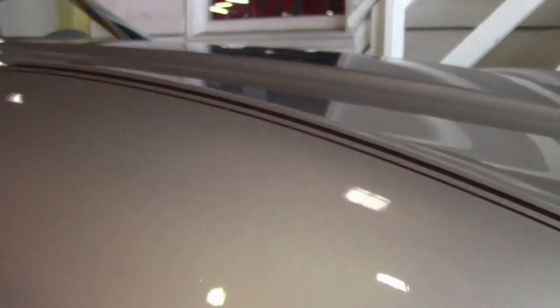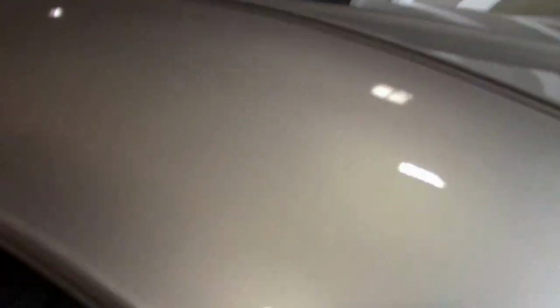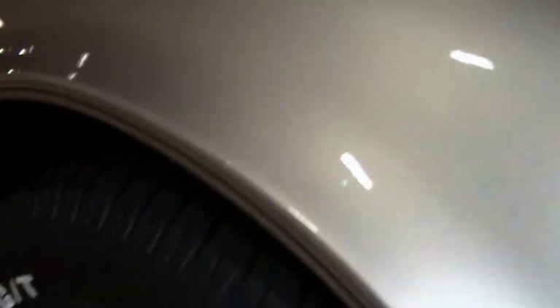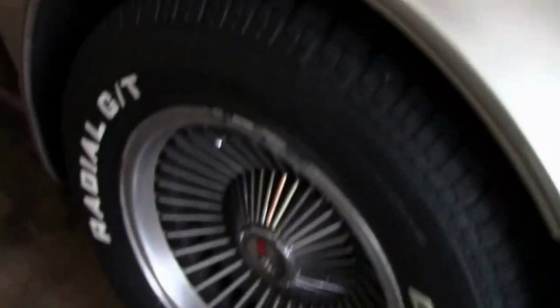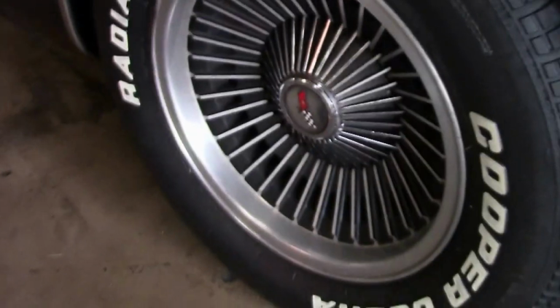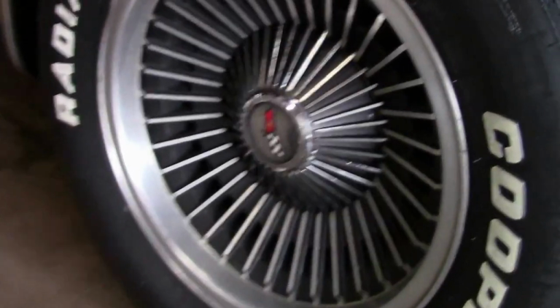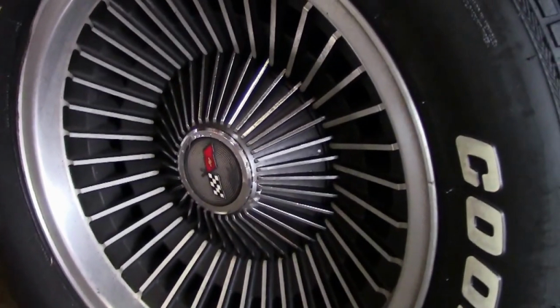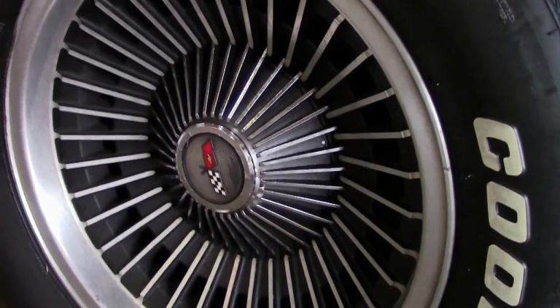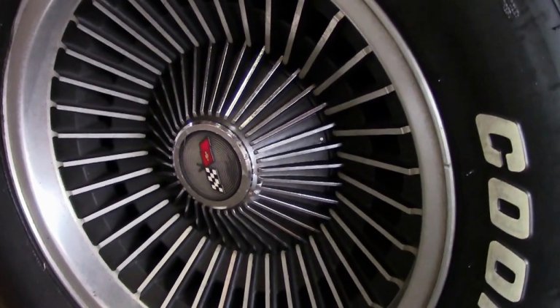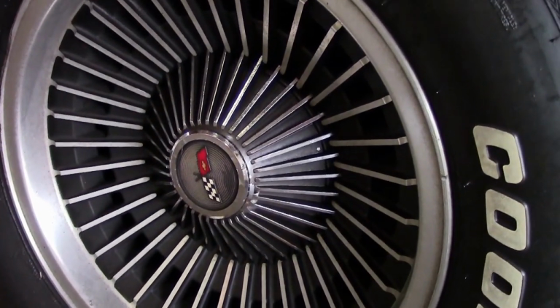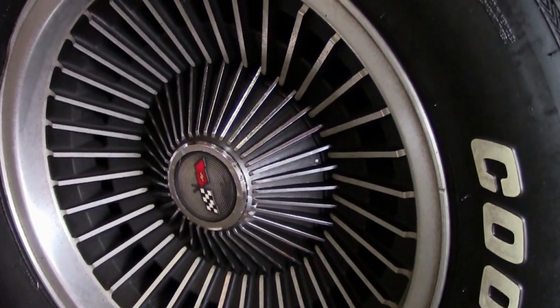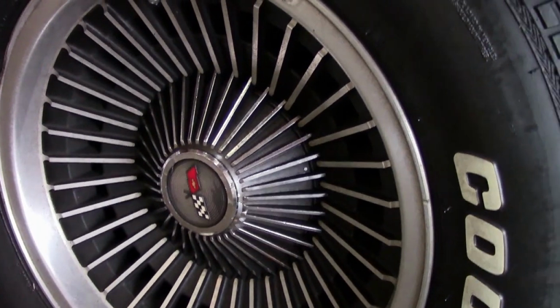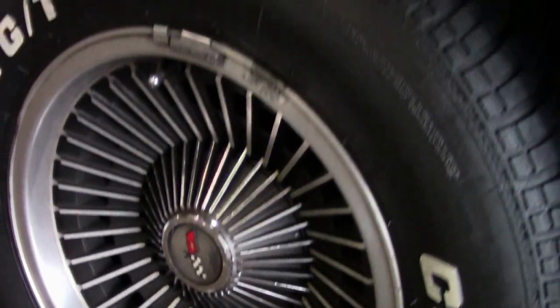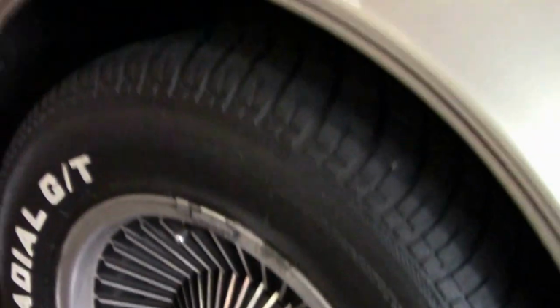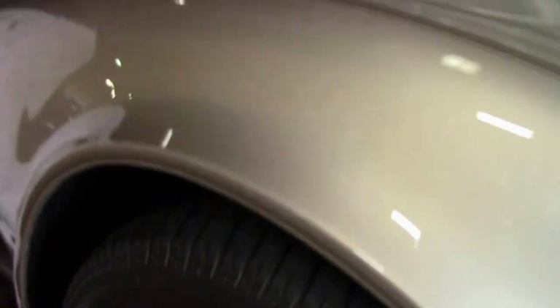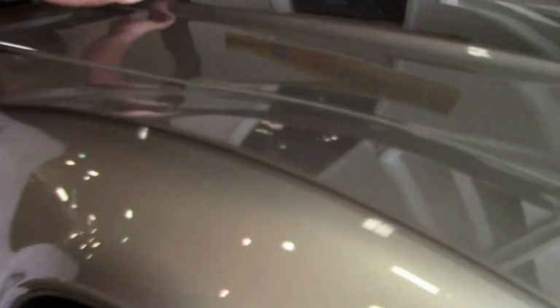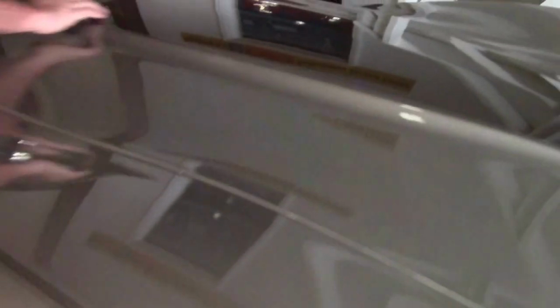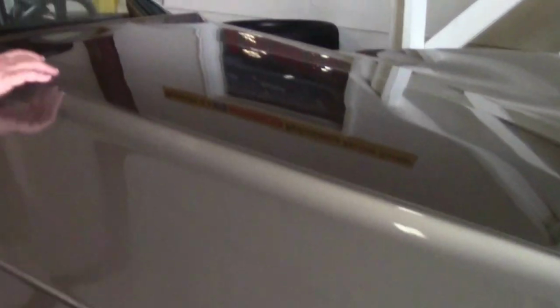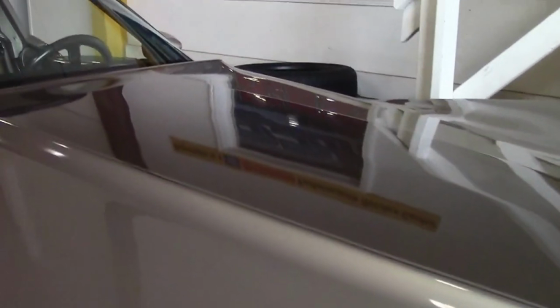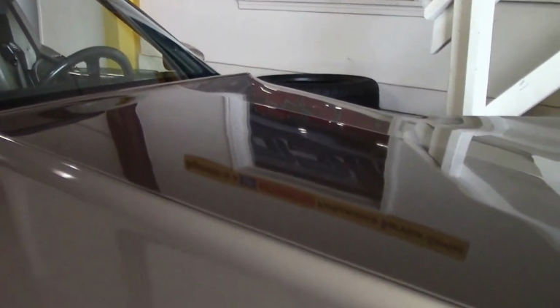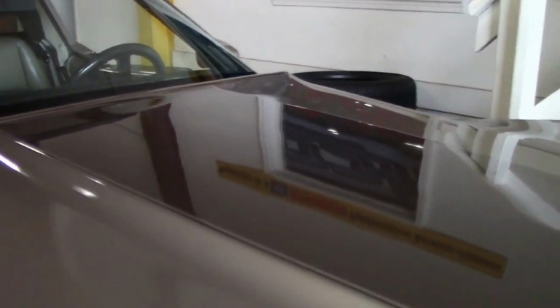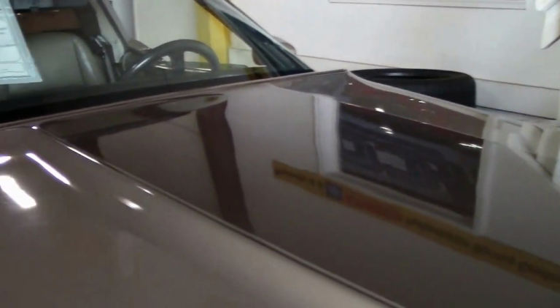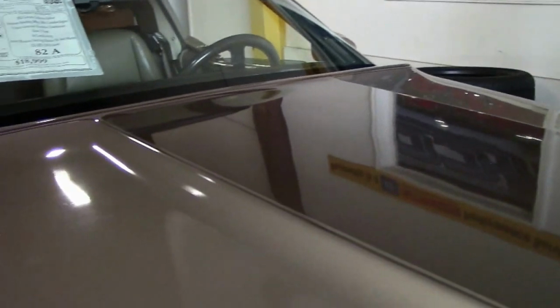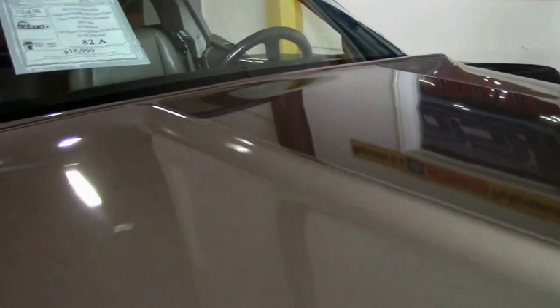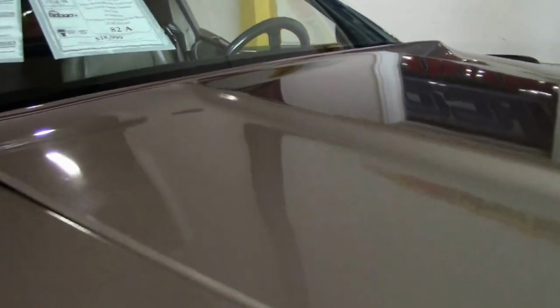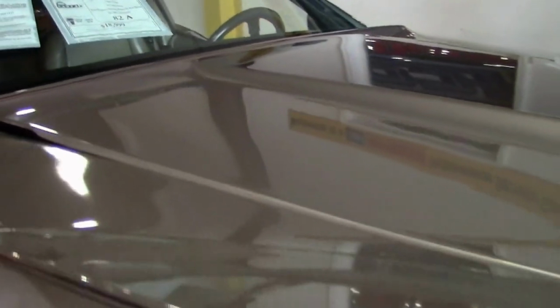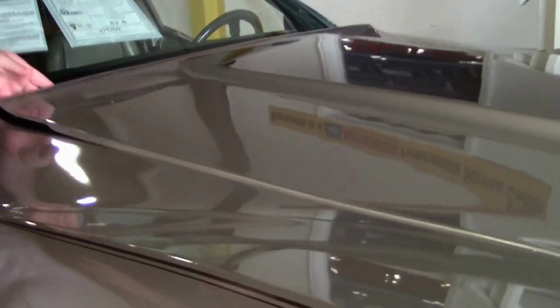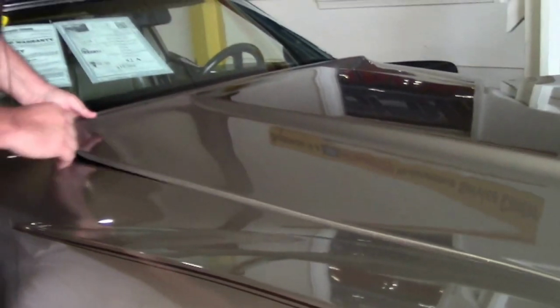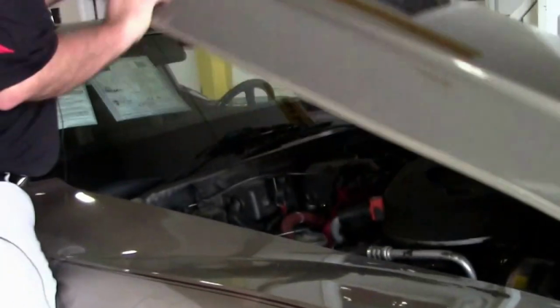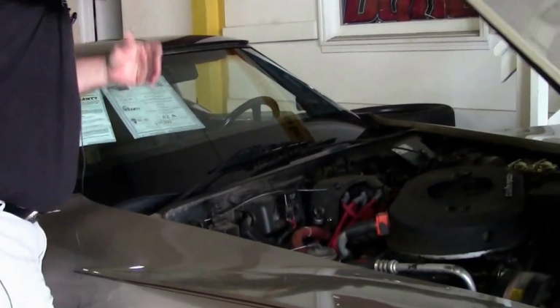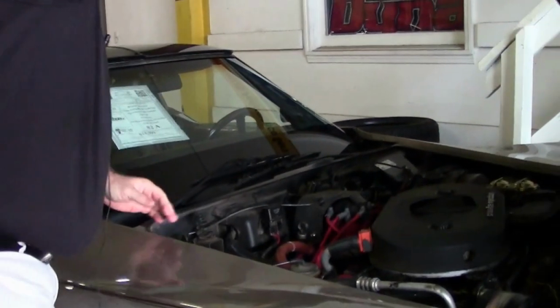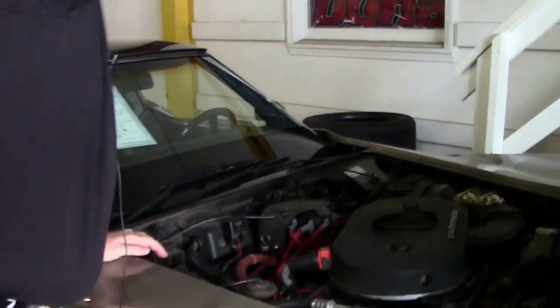Stickers are strong on the car, free of any crazing or issues. This area here usually has some crazing to it, as well as the doors, but those look really good.